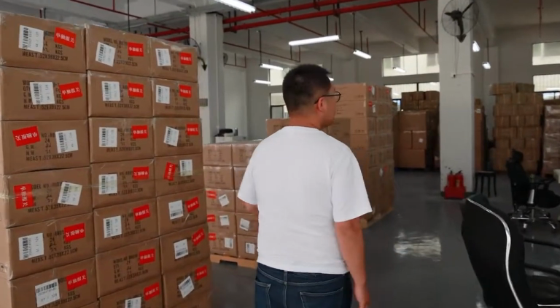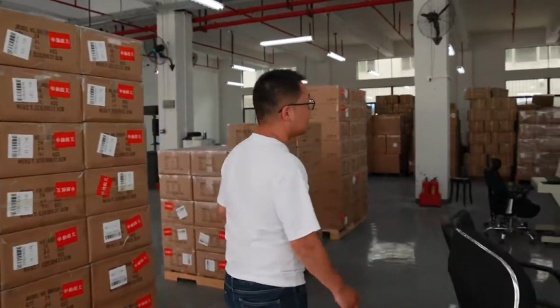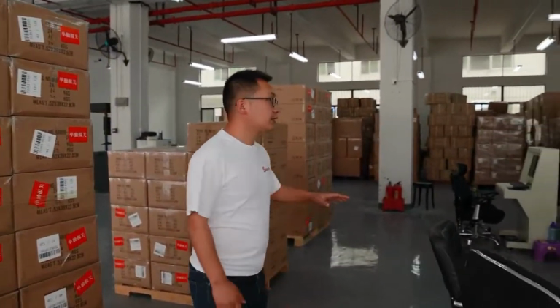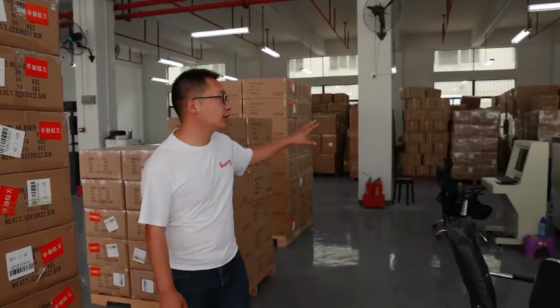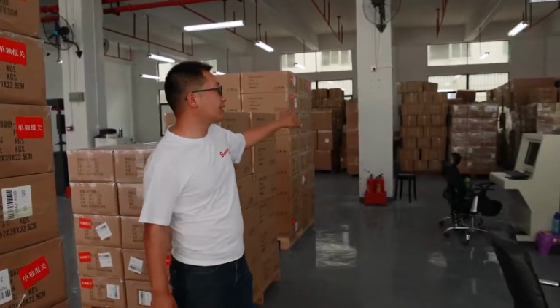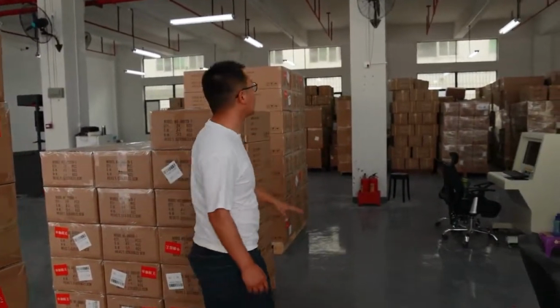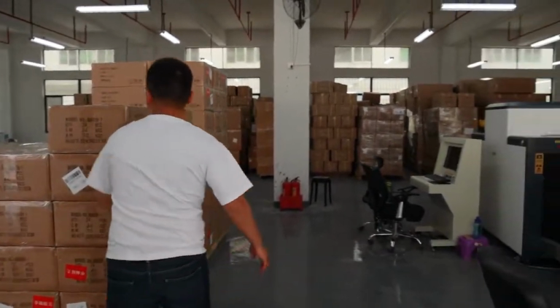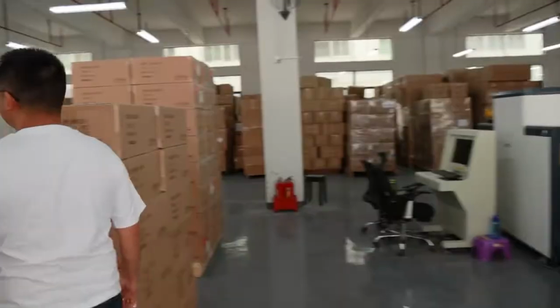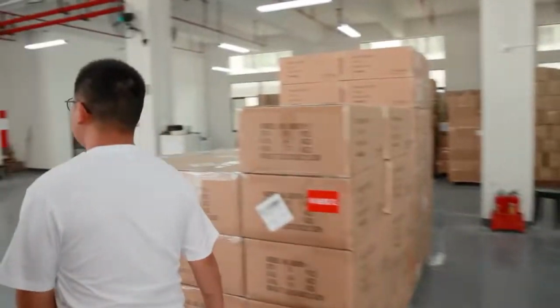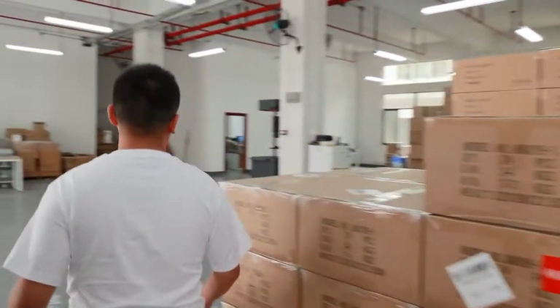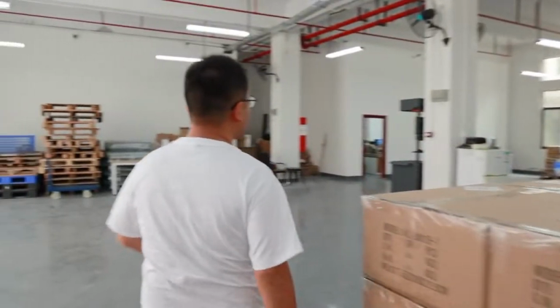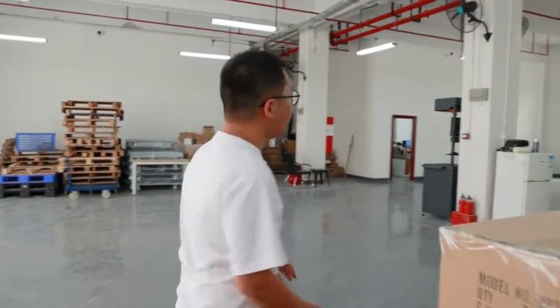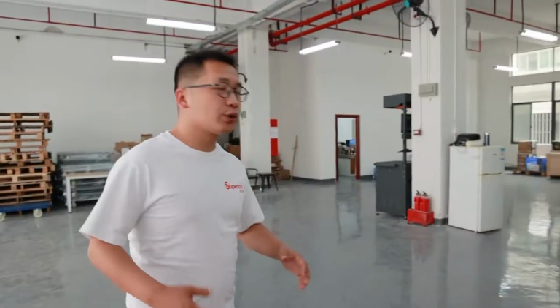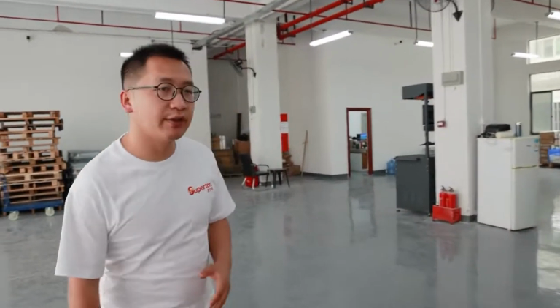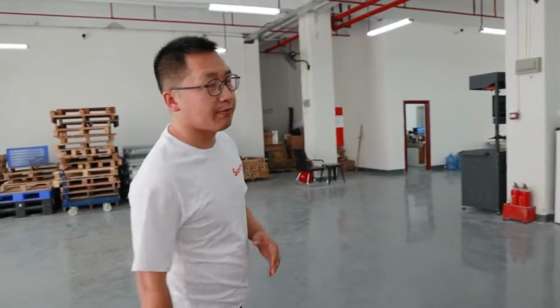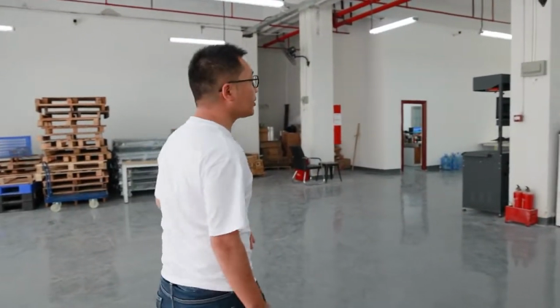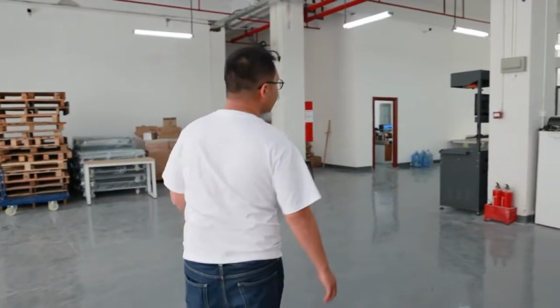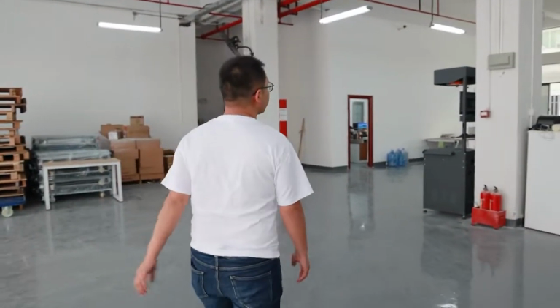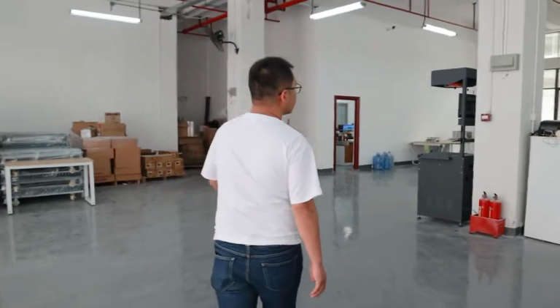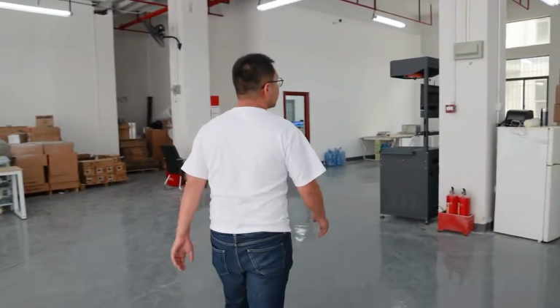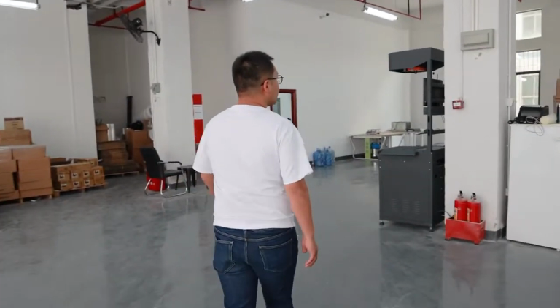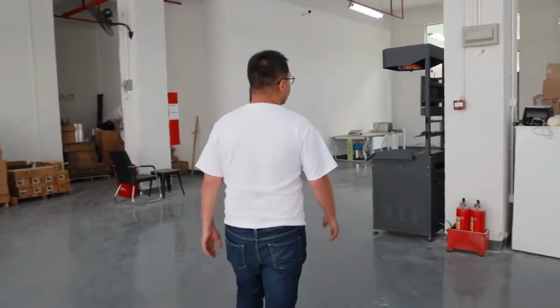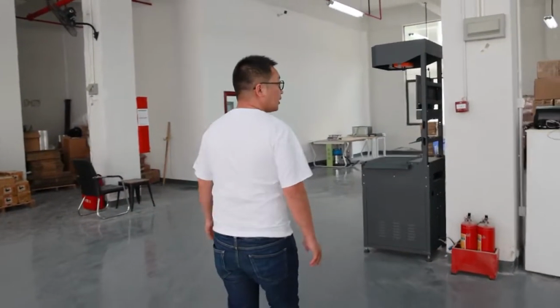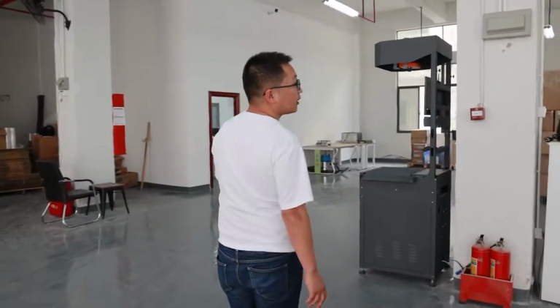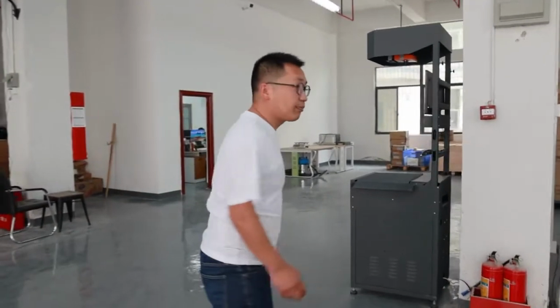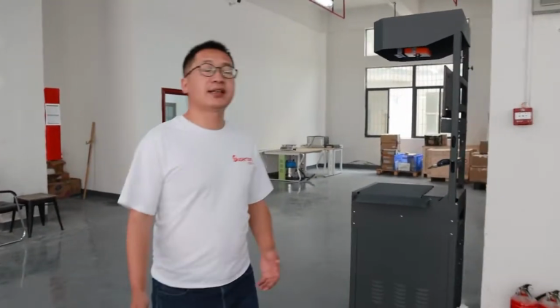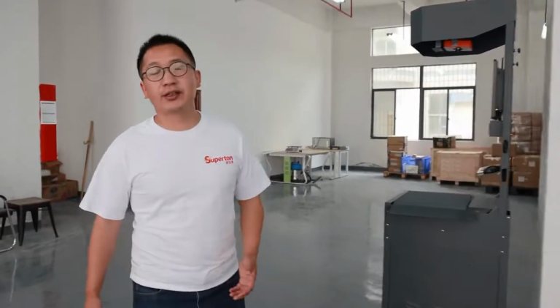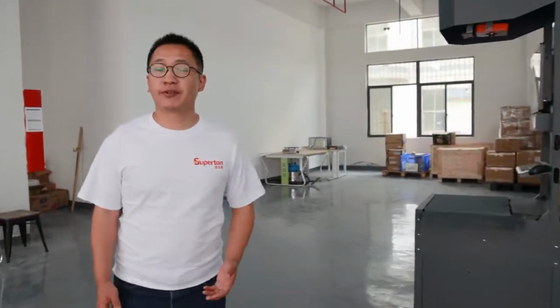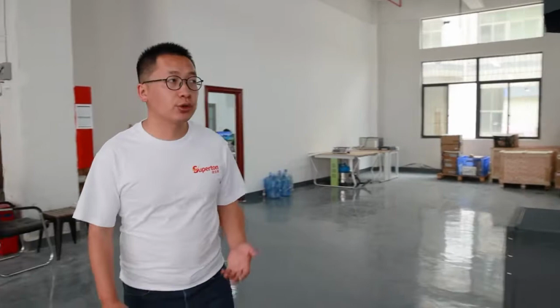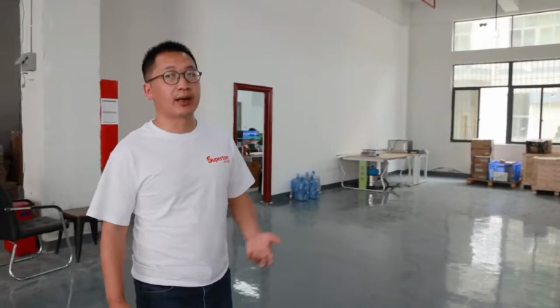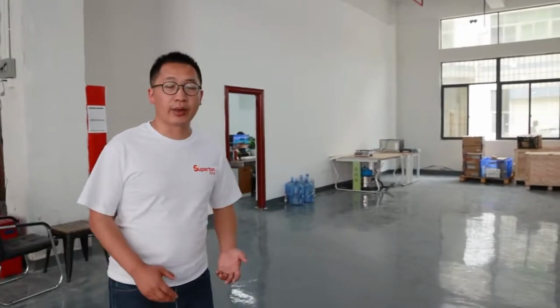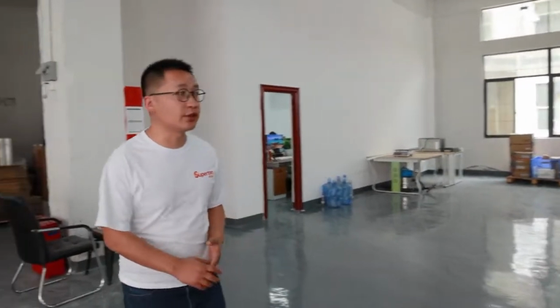This is the whole facility. We also have the measure machine. And besides the shipping service, we also offer warehousing service.